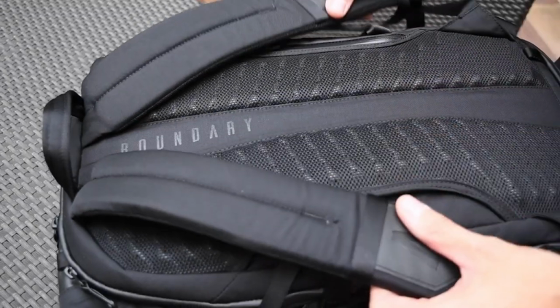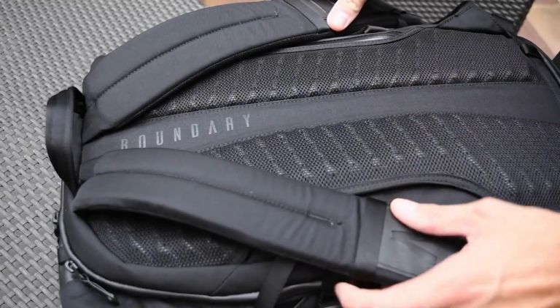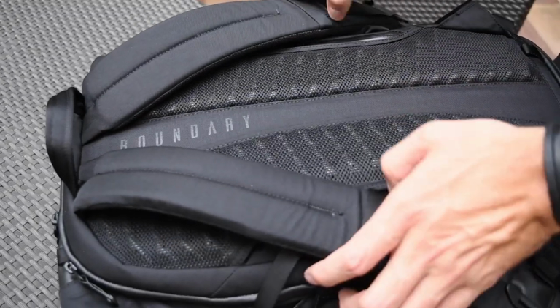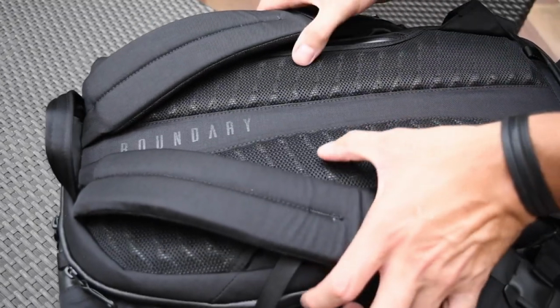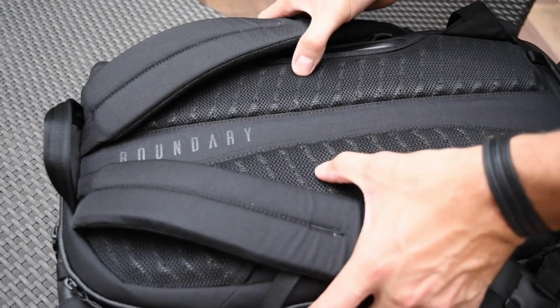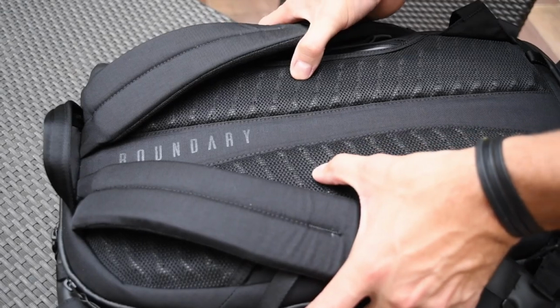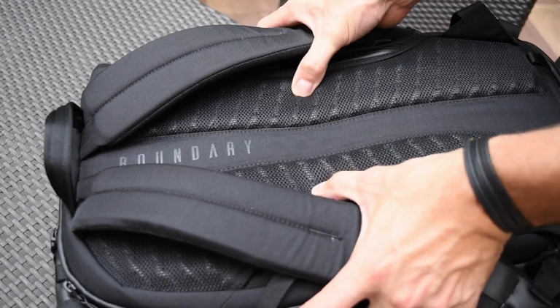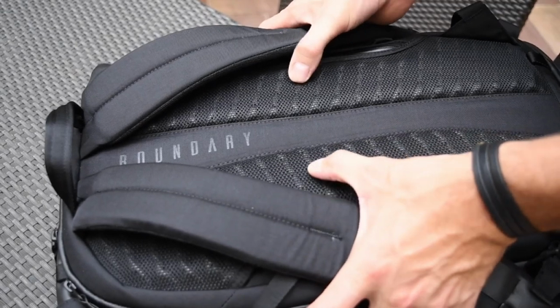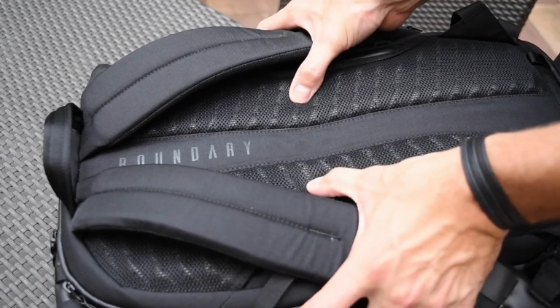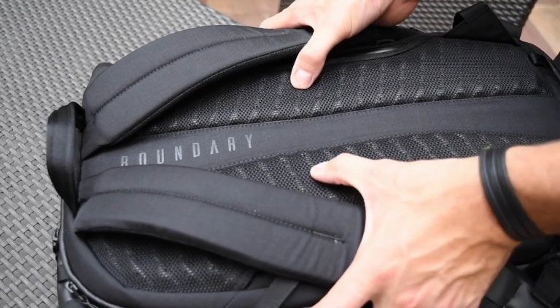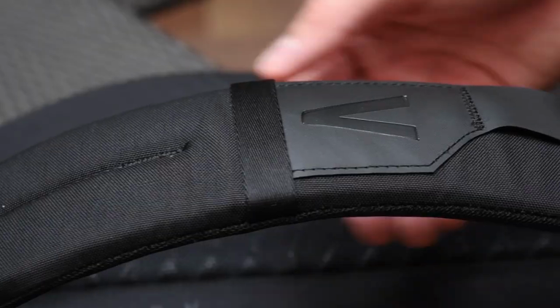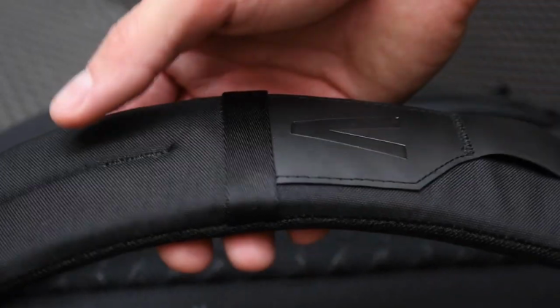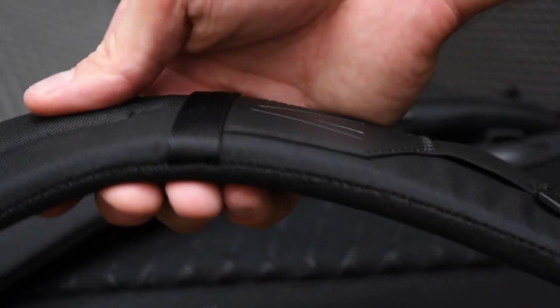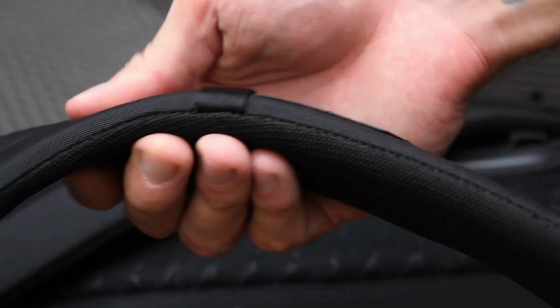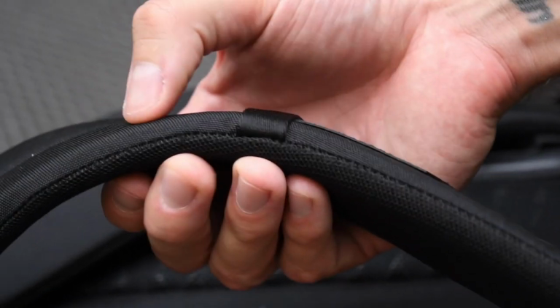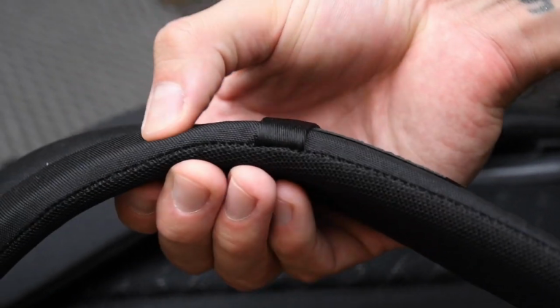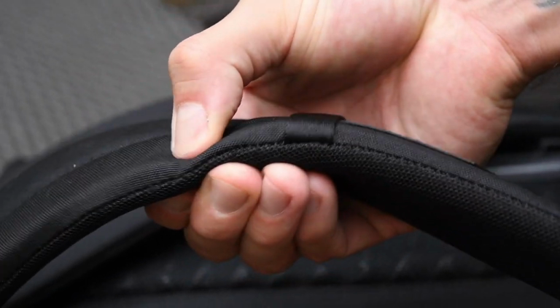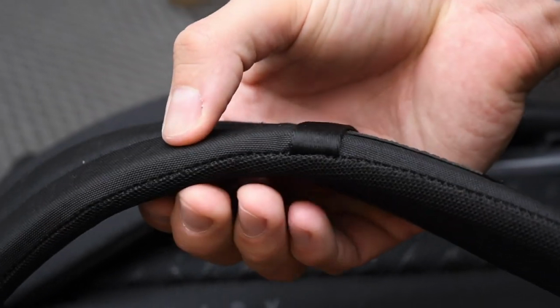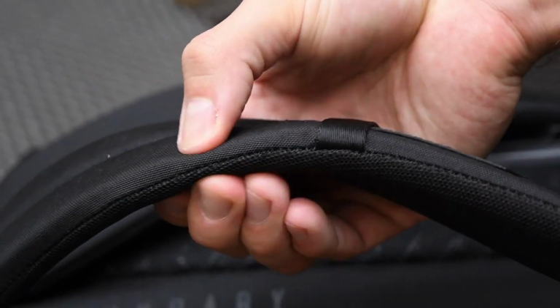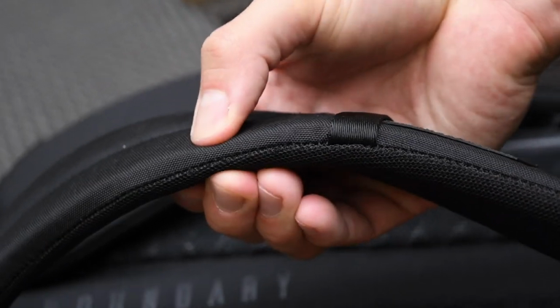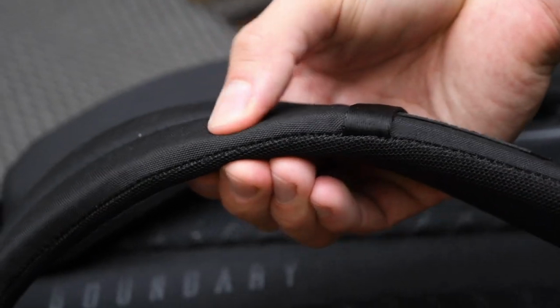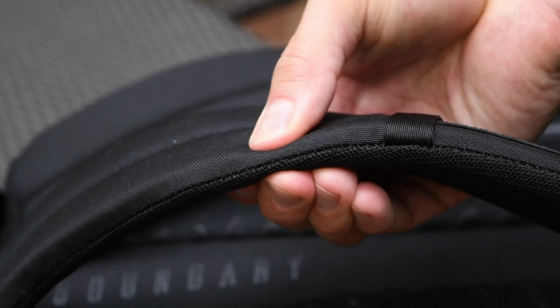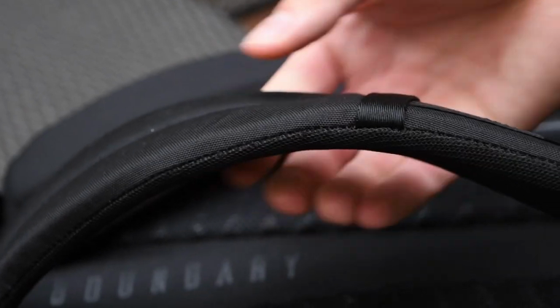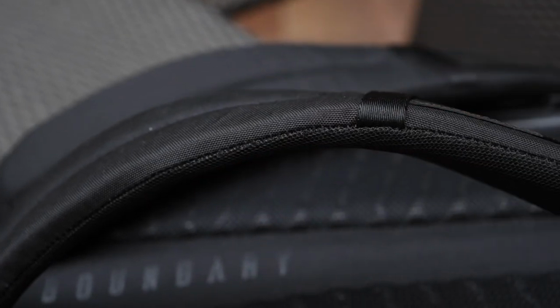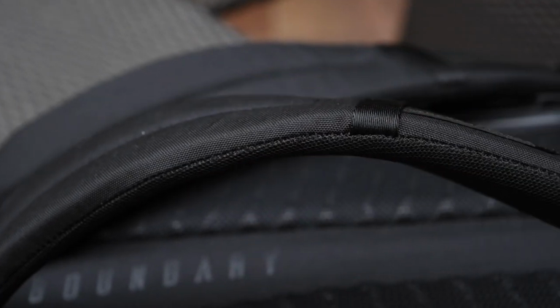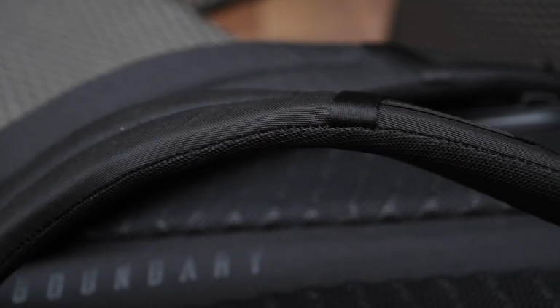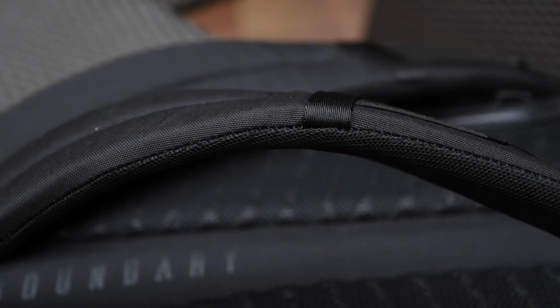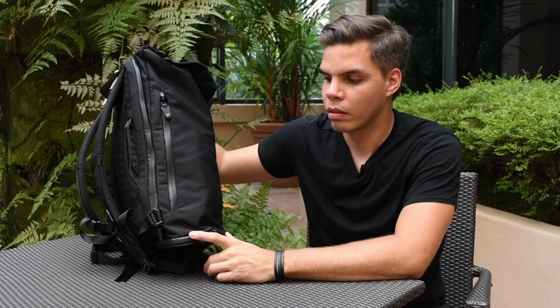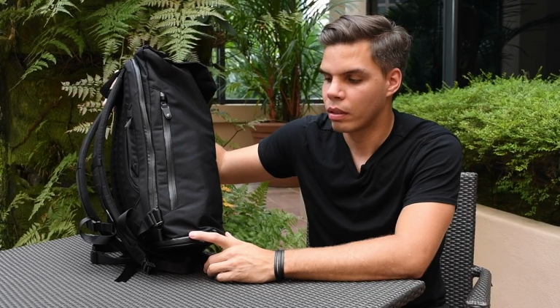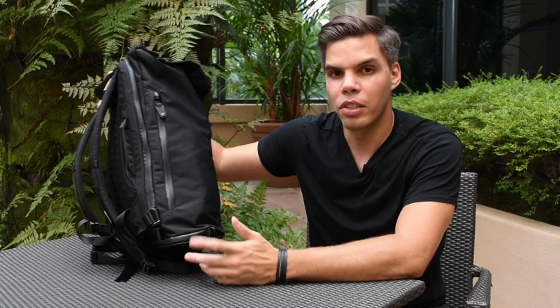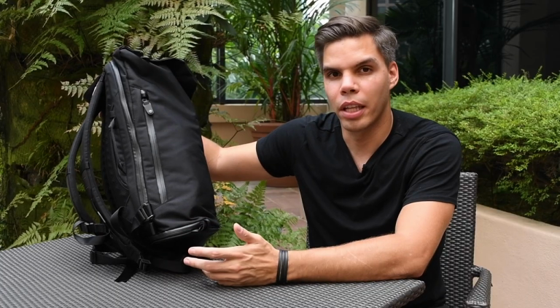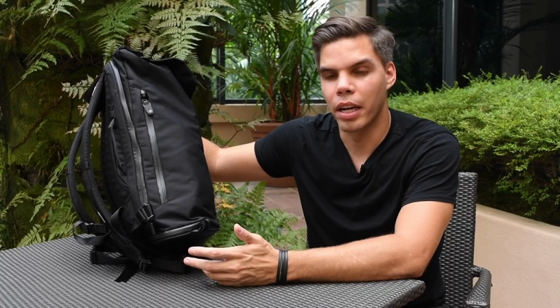The back pad is now perforated and fully molded LFT foam. We've also increased the thickness and the comfort of the shoulder strap. The overall harness of the new Errant is amazing.